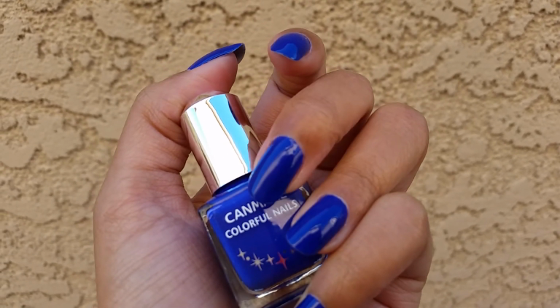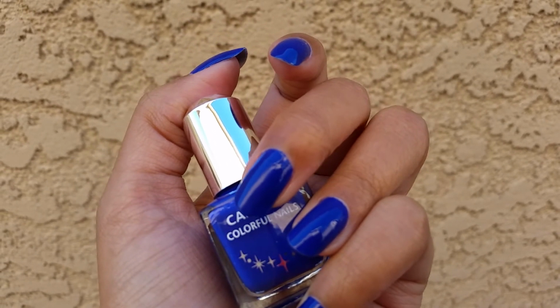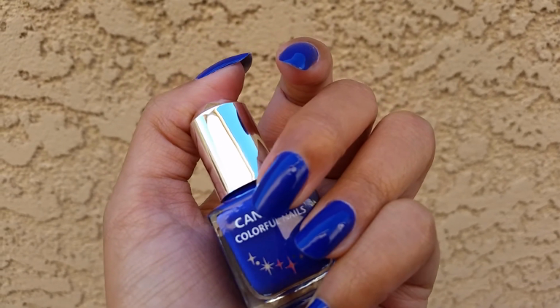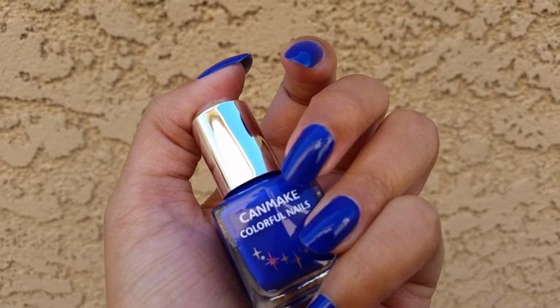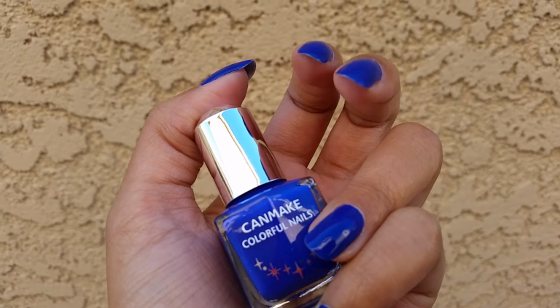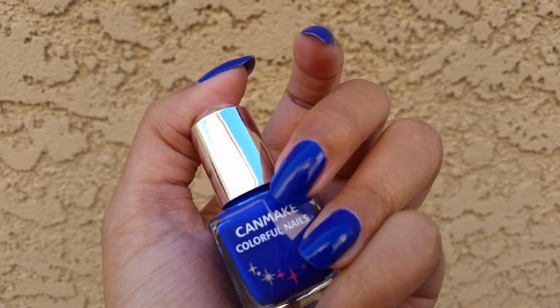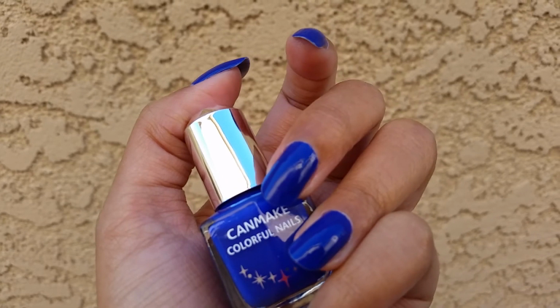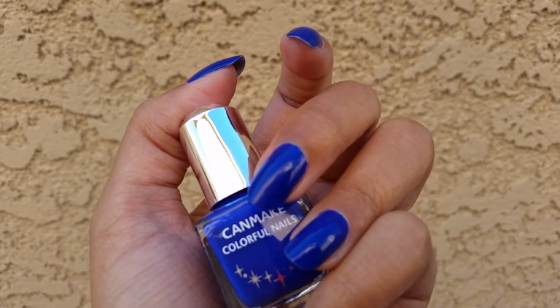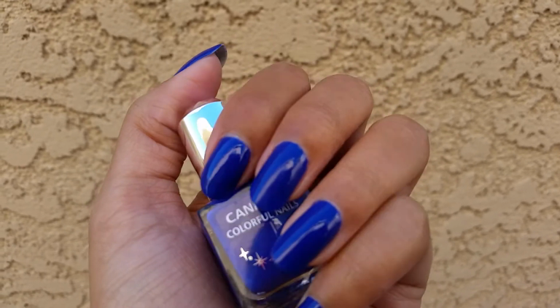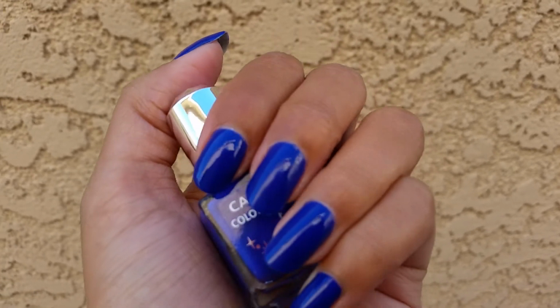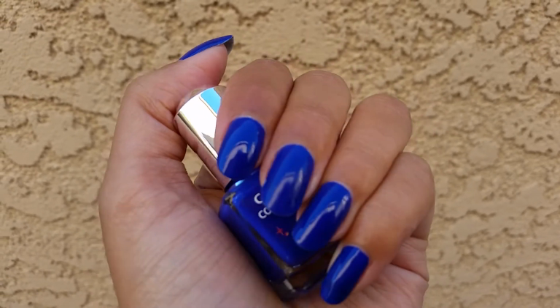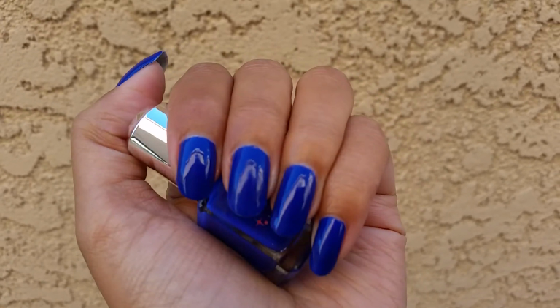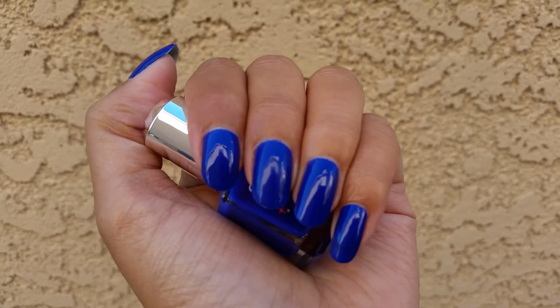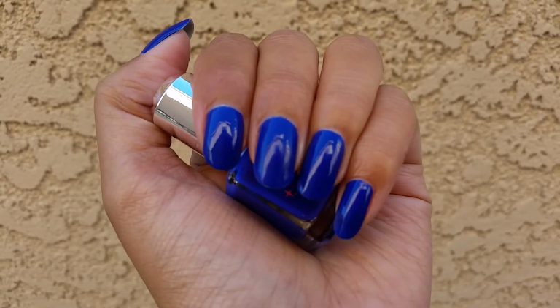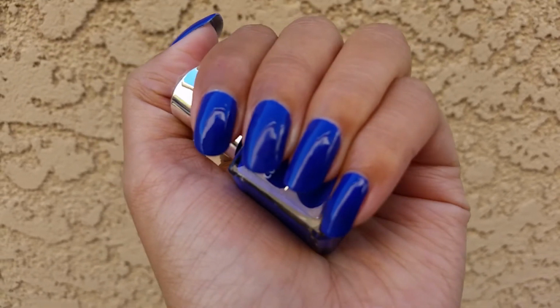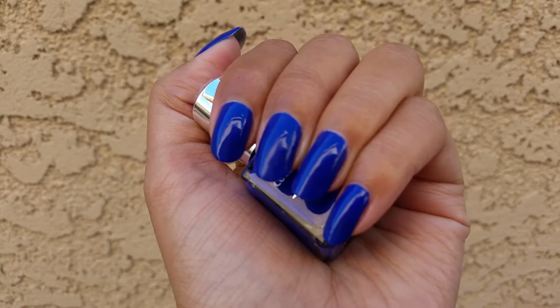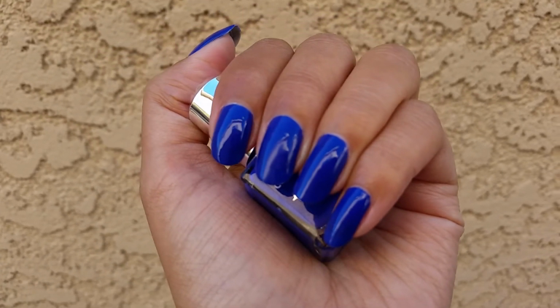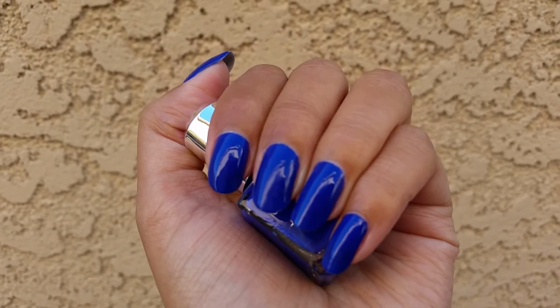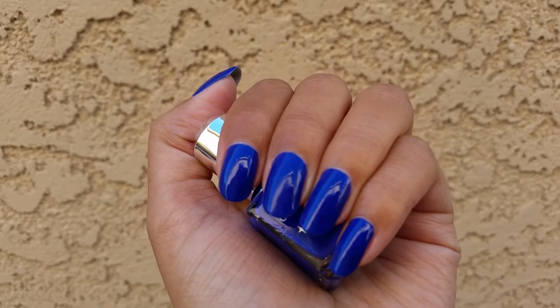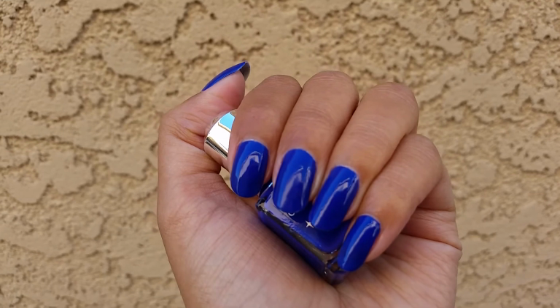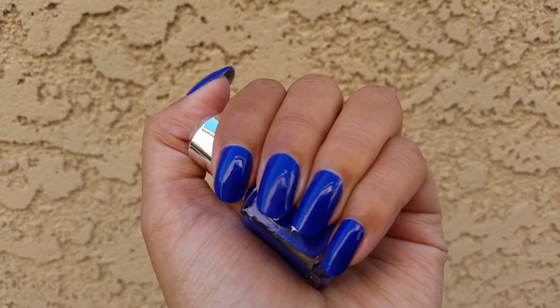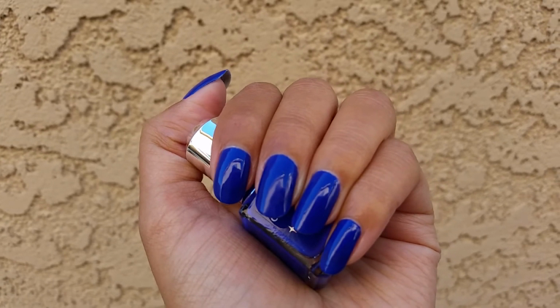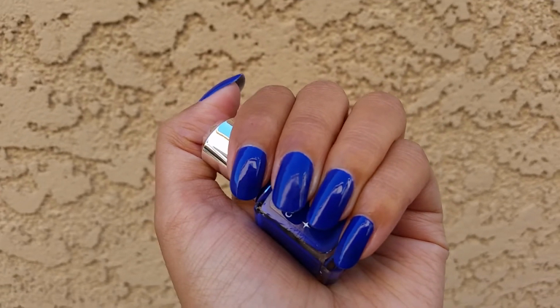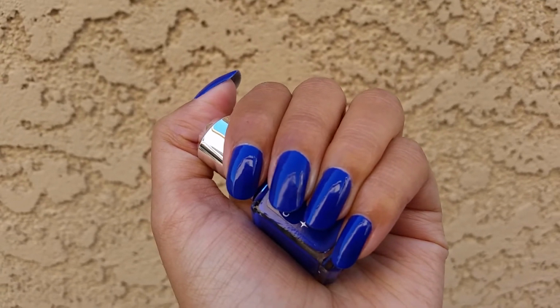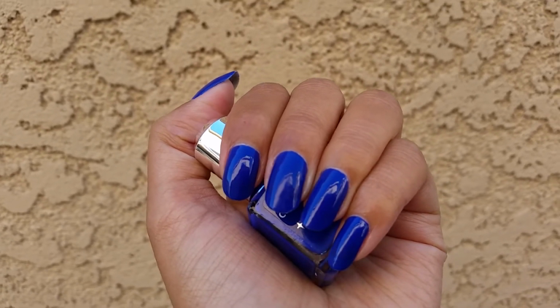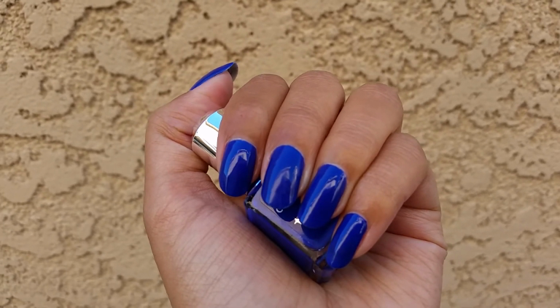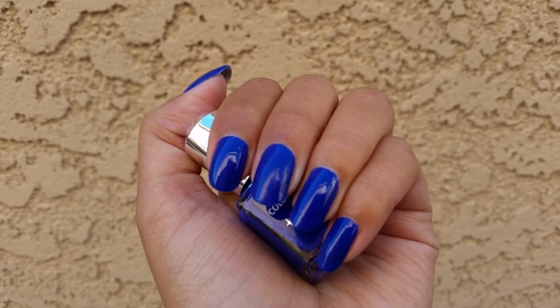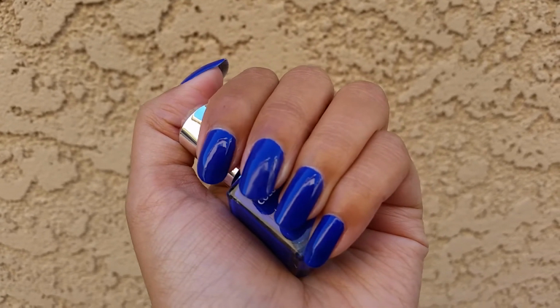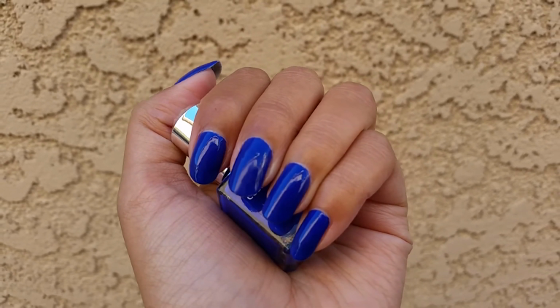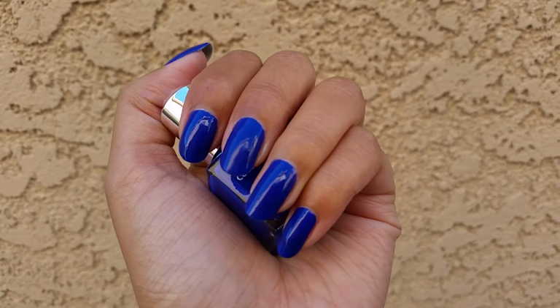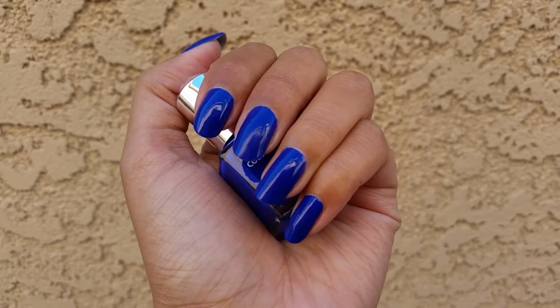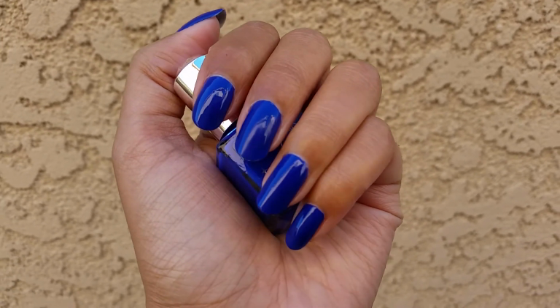They're only about three dollars — I think they were about 380 yen, which is like three dollars. They are super opaque. This is two coats on my nails because I did one coat and it was completely opaque in just one coat.